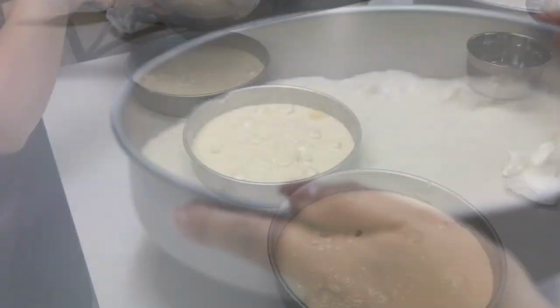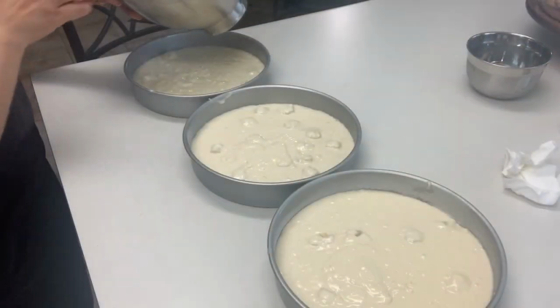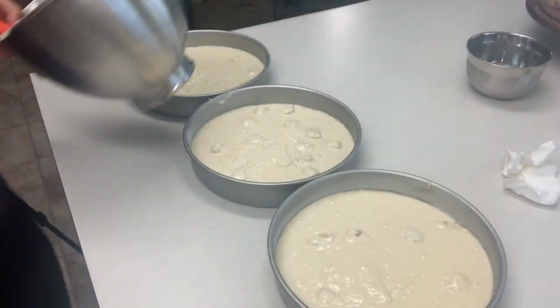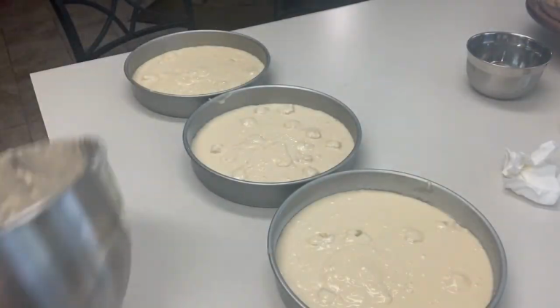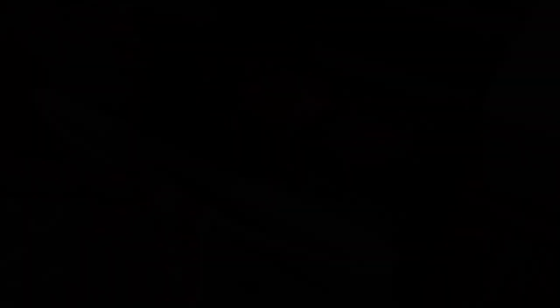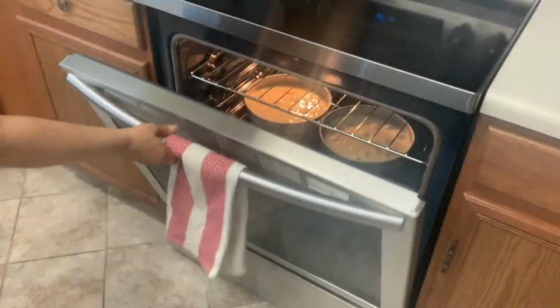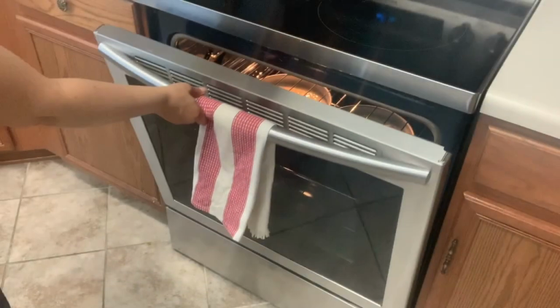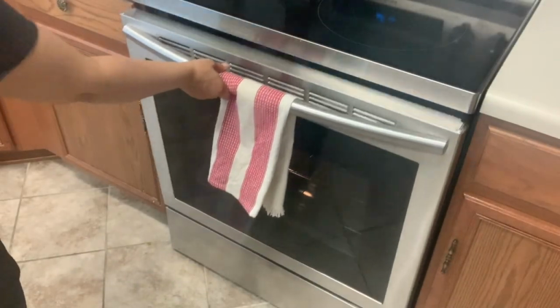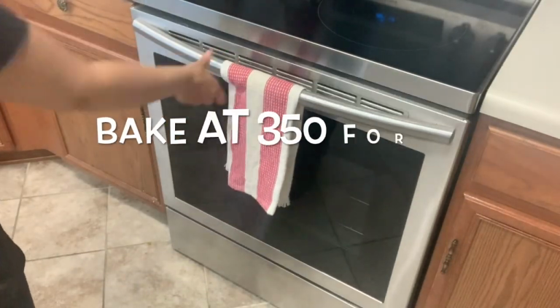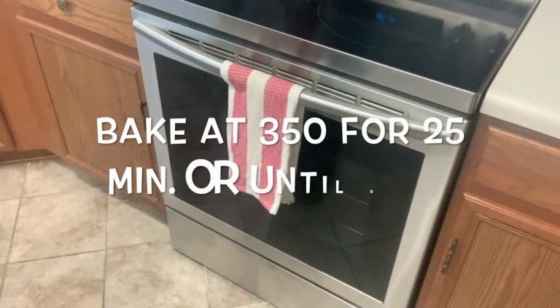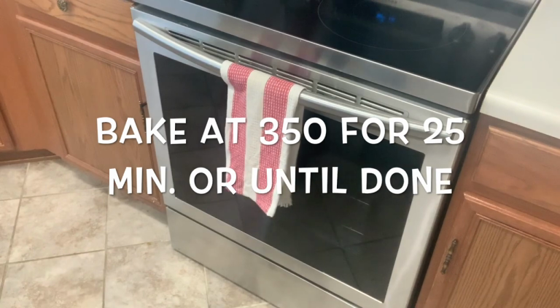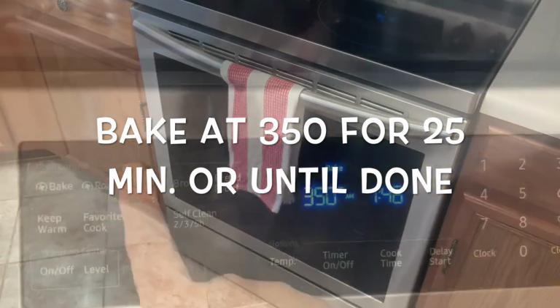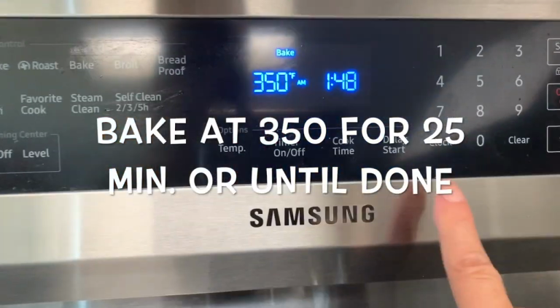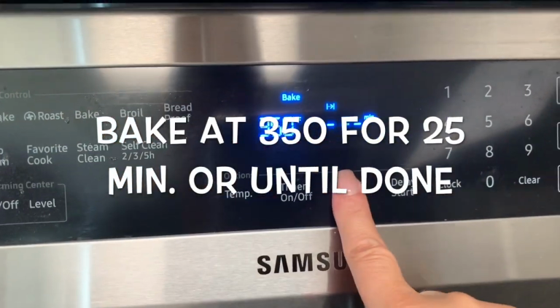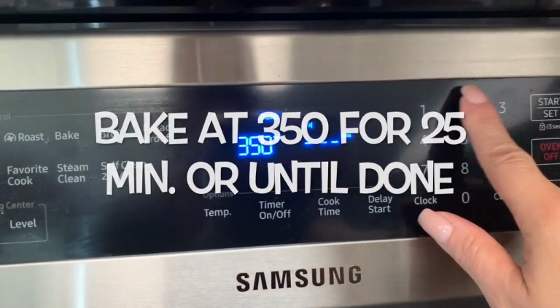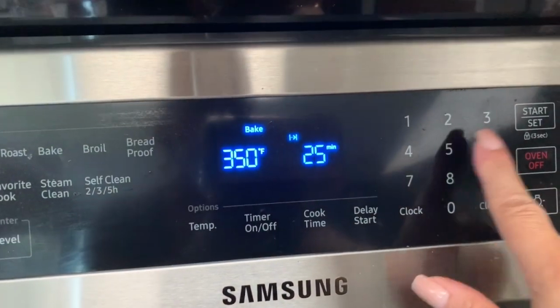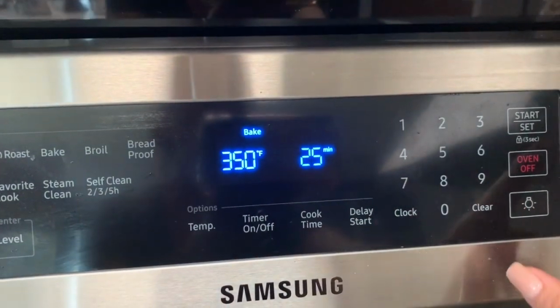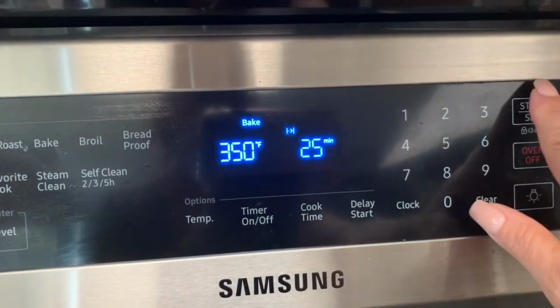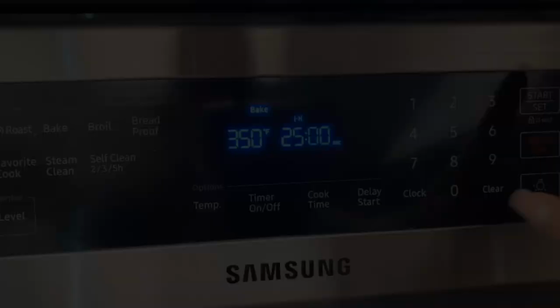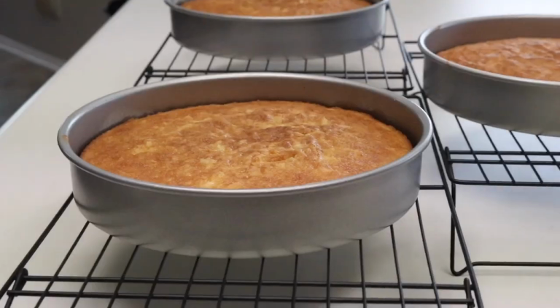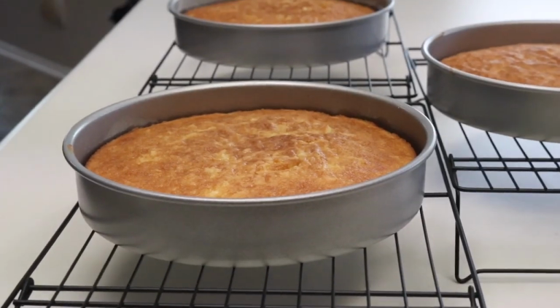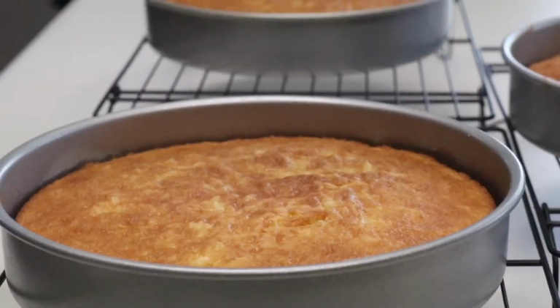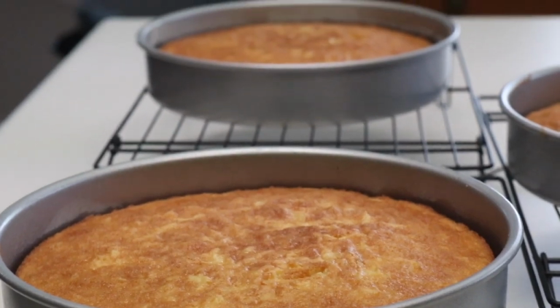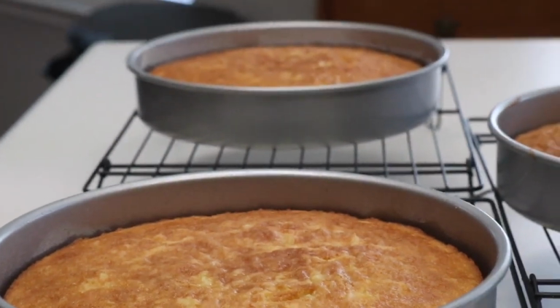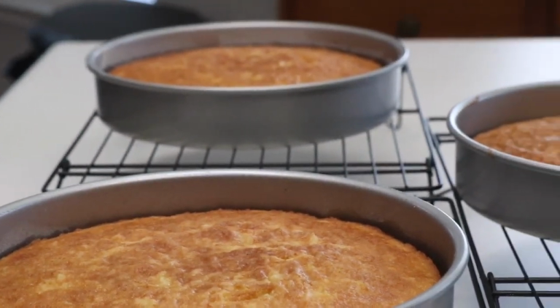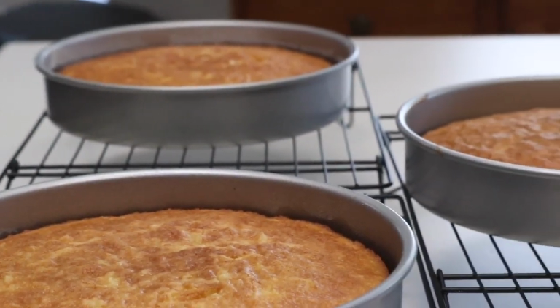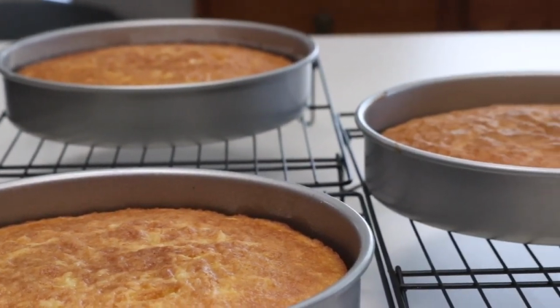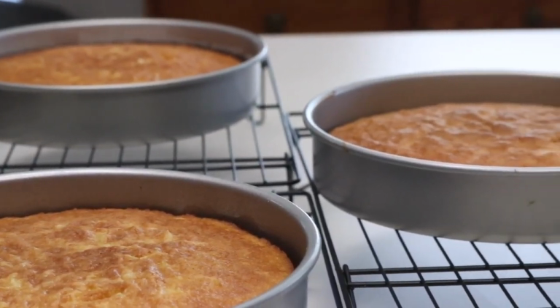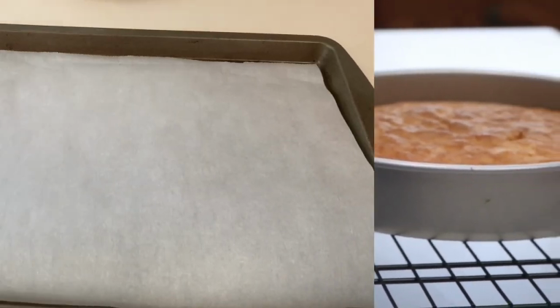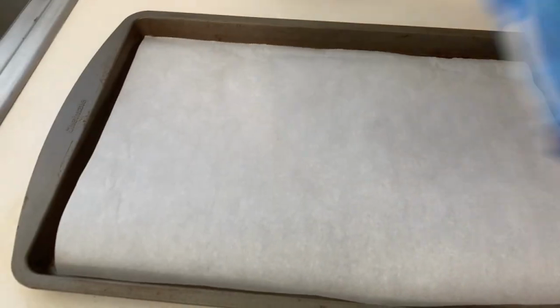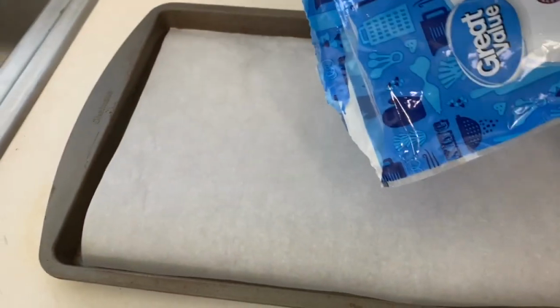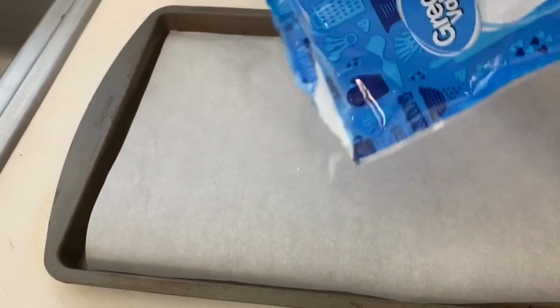We want to bake at 350 degrees for 25 minutes or until done. Our cakes are ready cooling on the rack. Let's go toast our coconut.